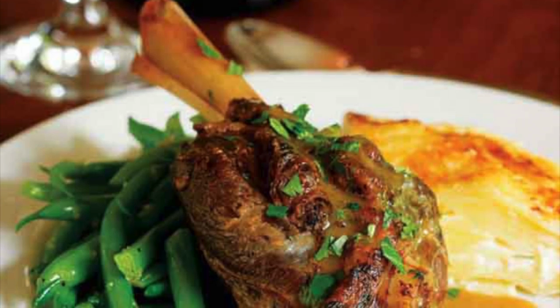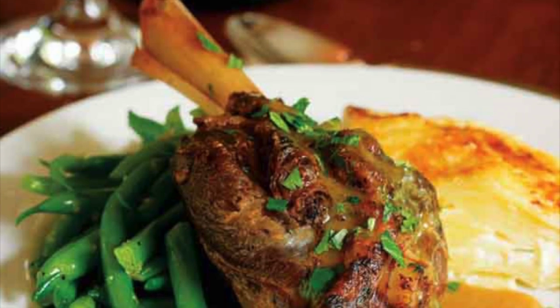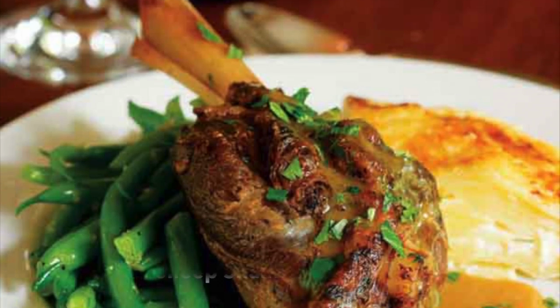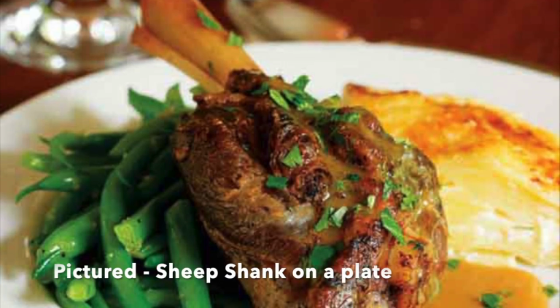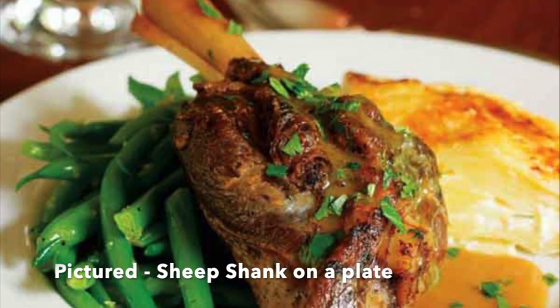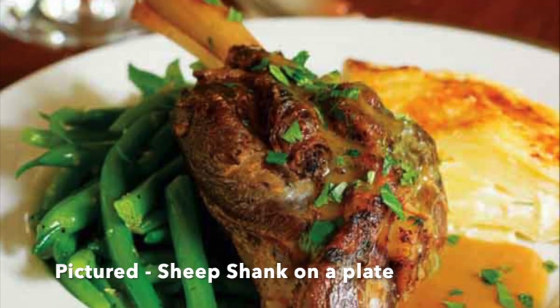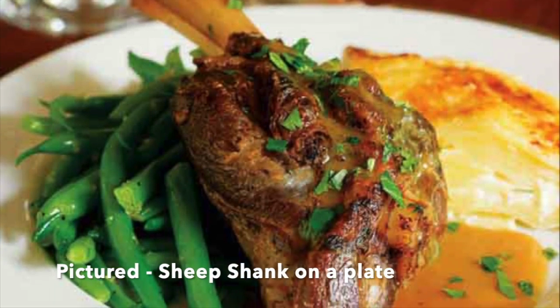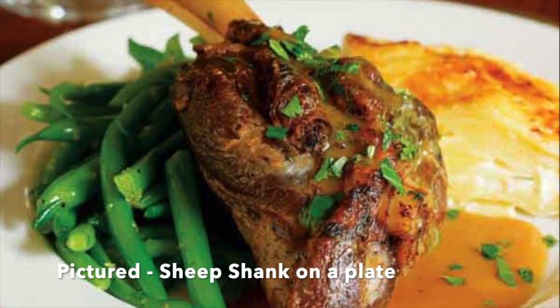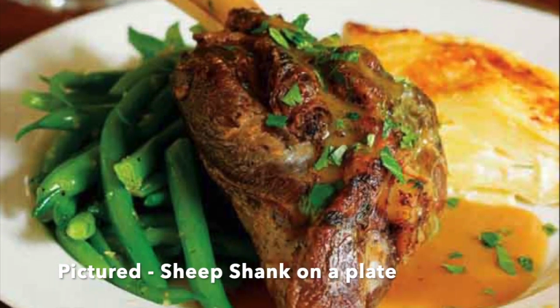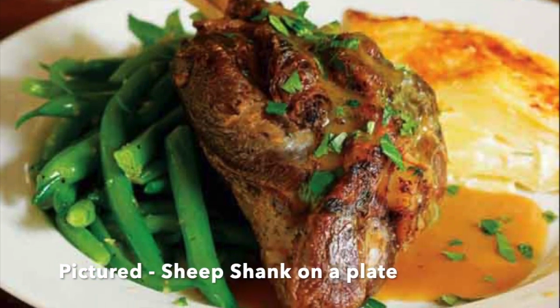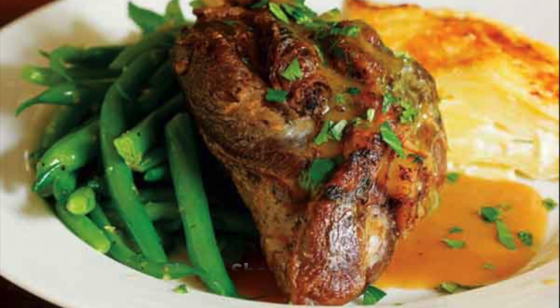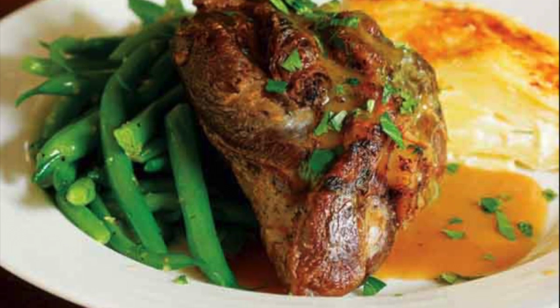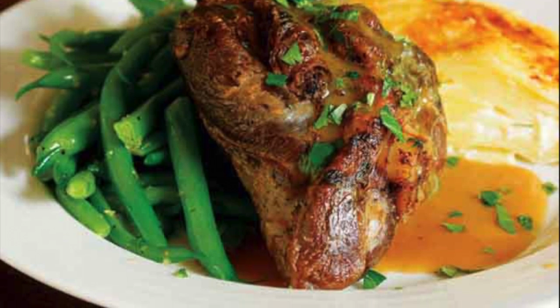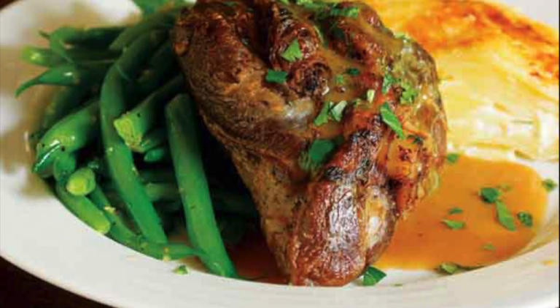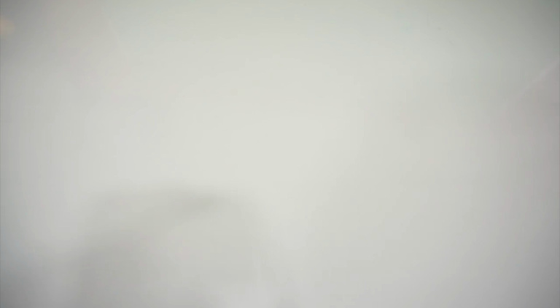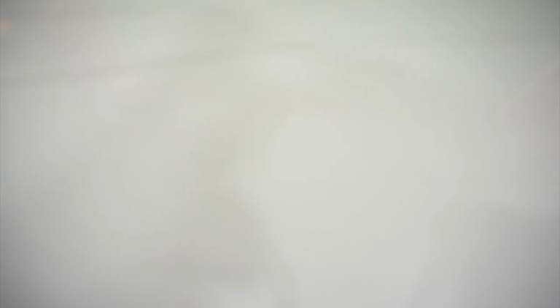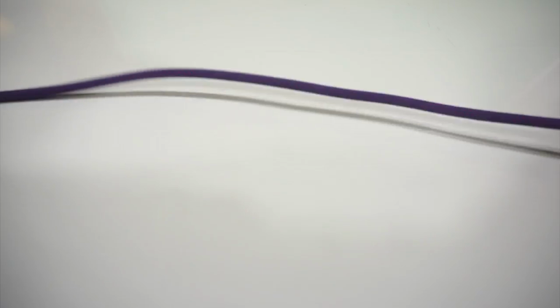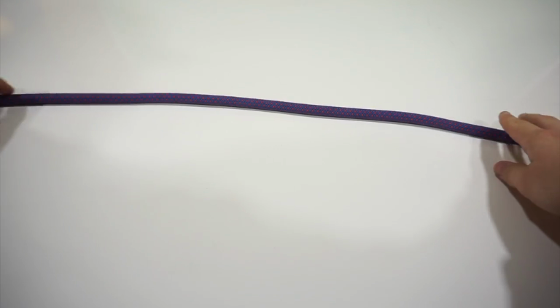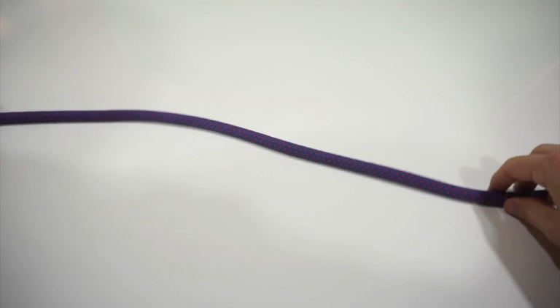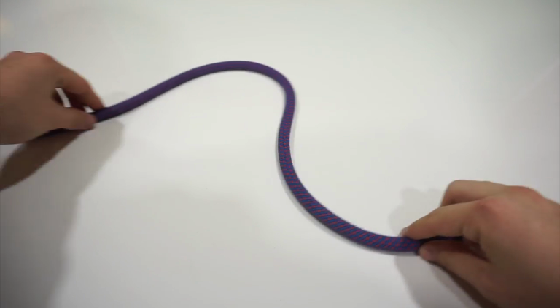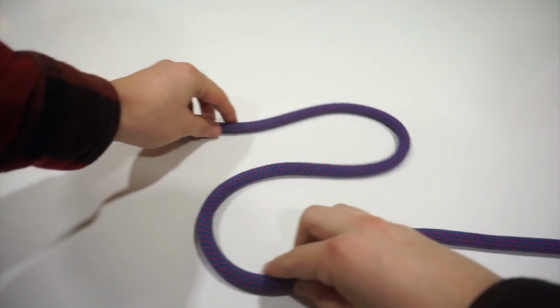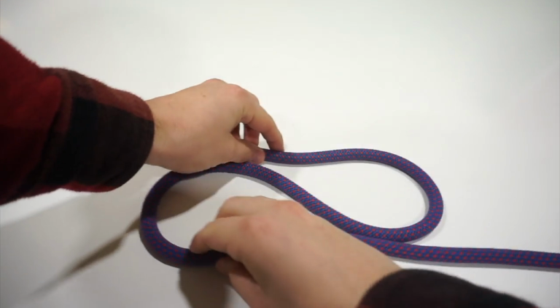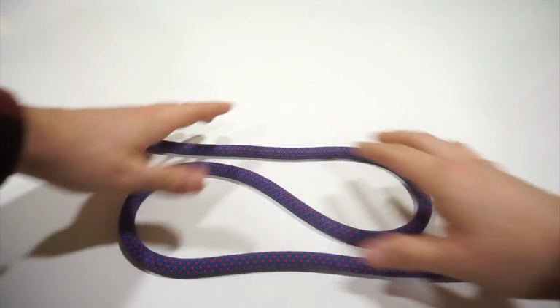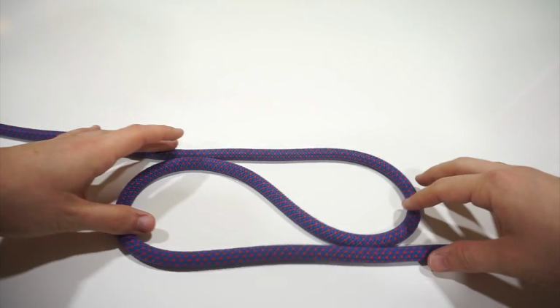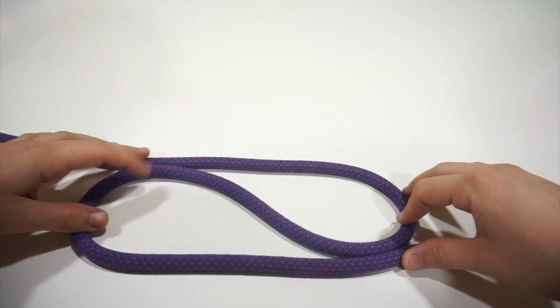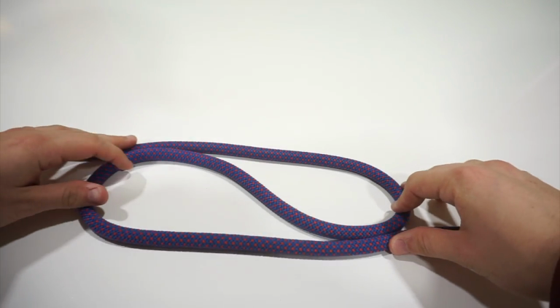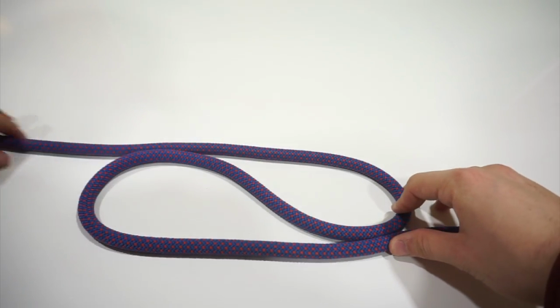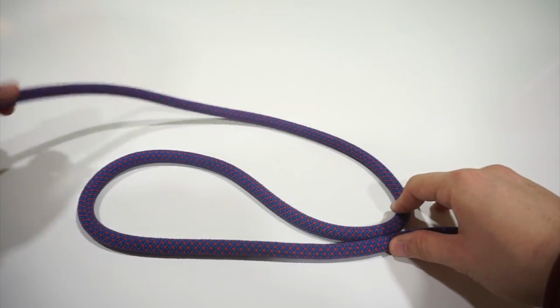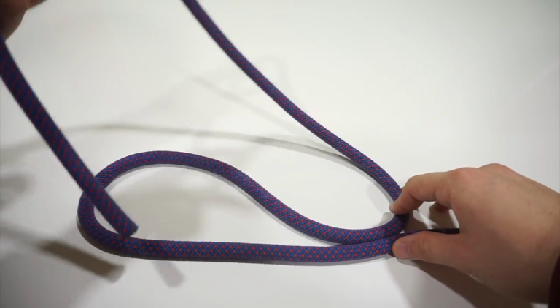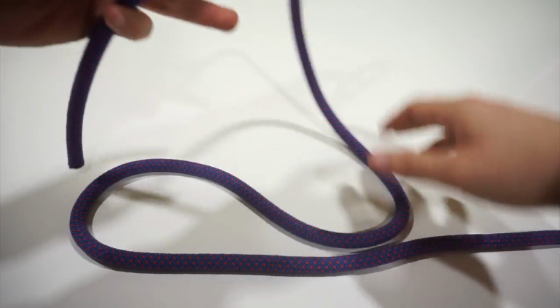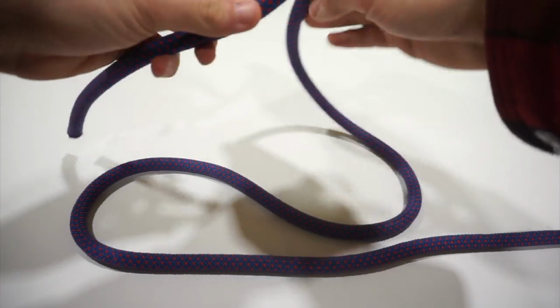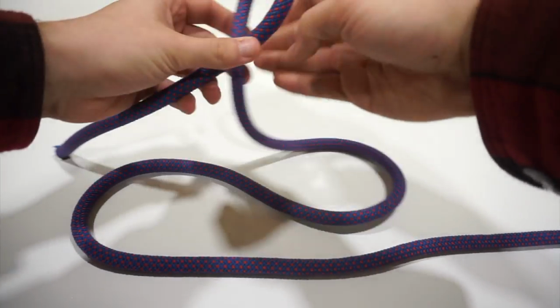But how do I get one, I hear you ask. Well, let me show you how you can tie your own at home. Once our rope is laid out on the table, we're going to form two bites with the middle of the rope, making an S-formation.